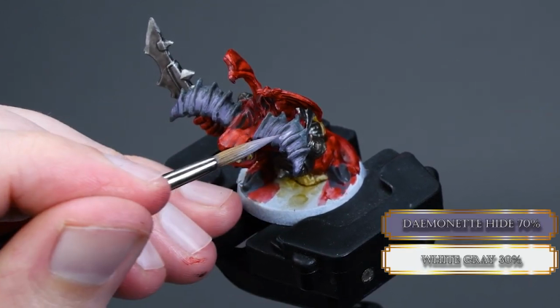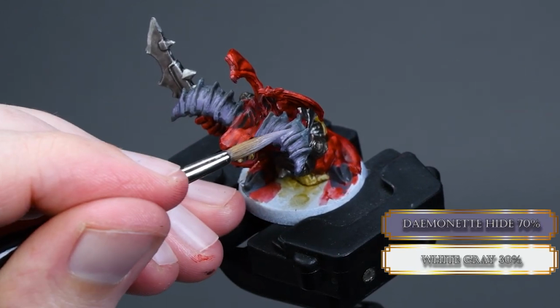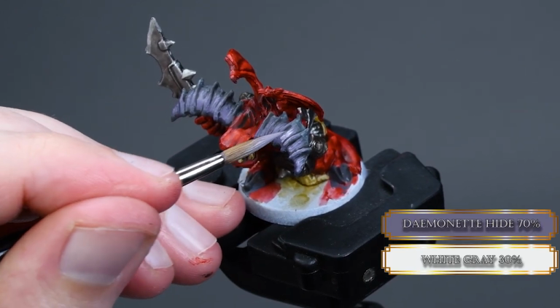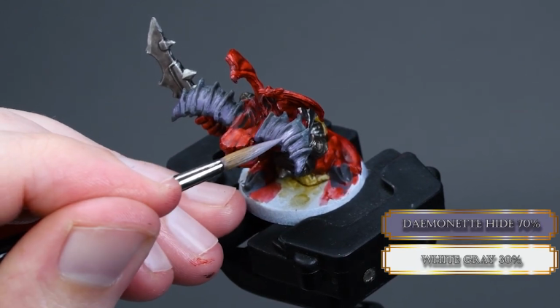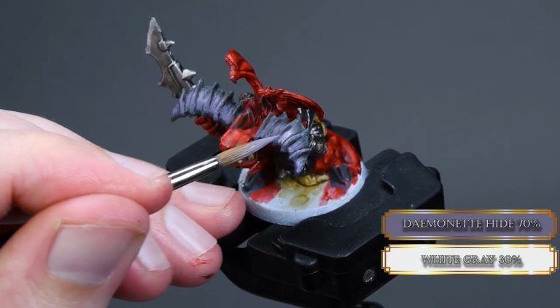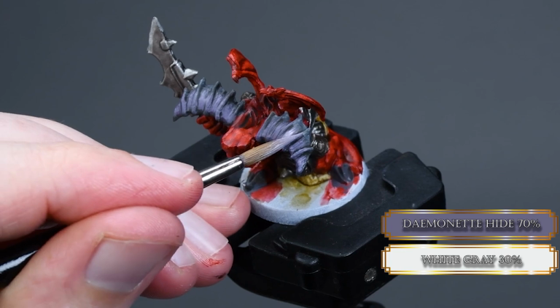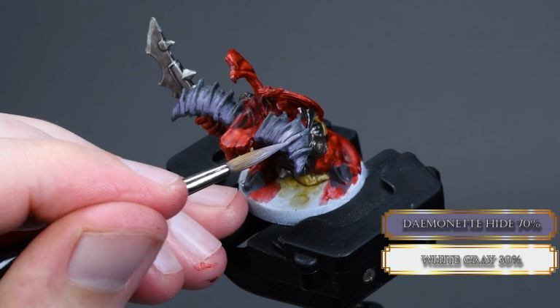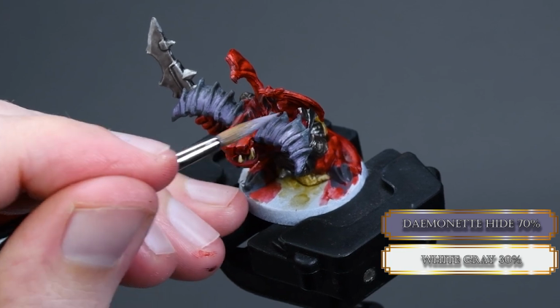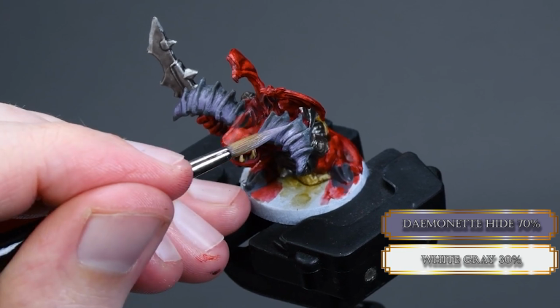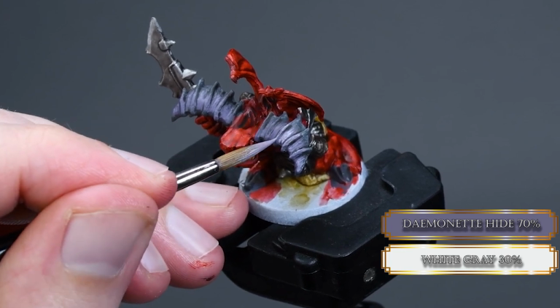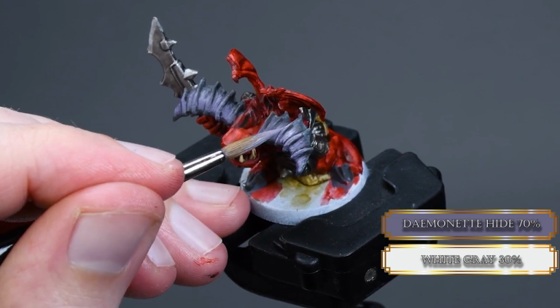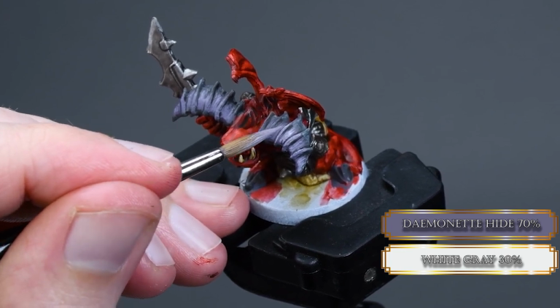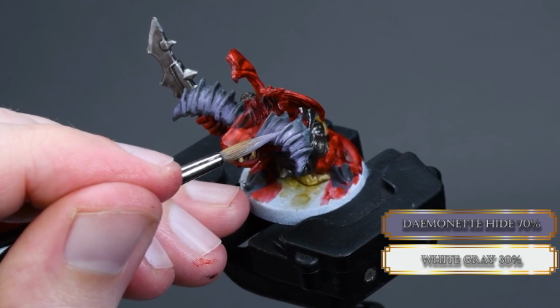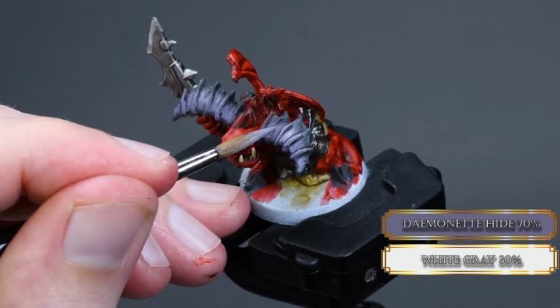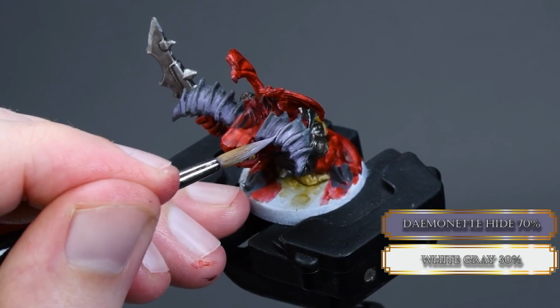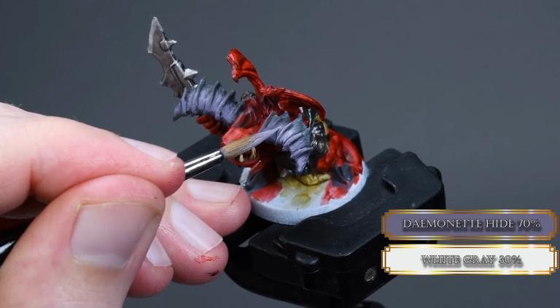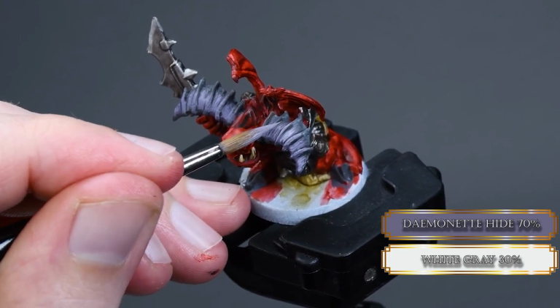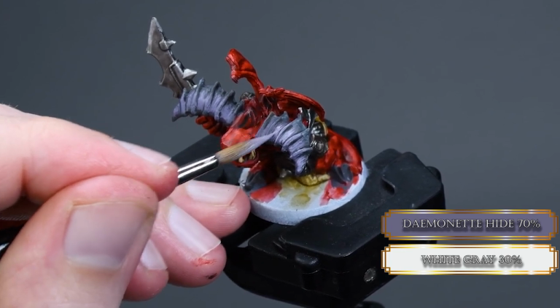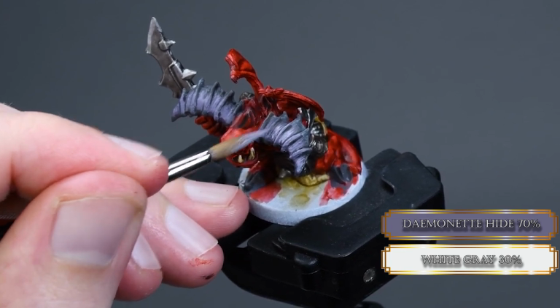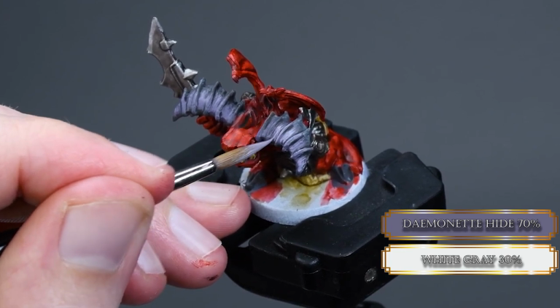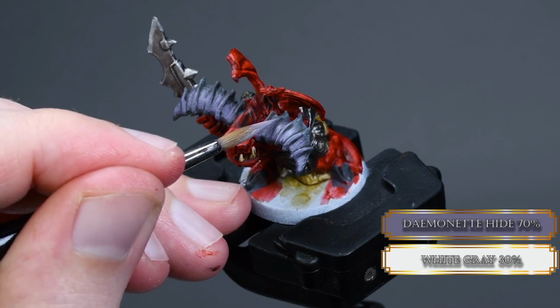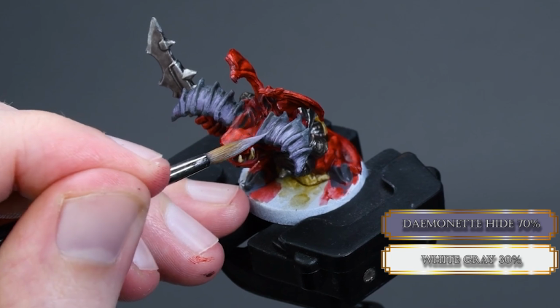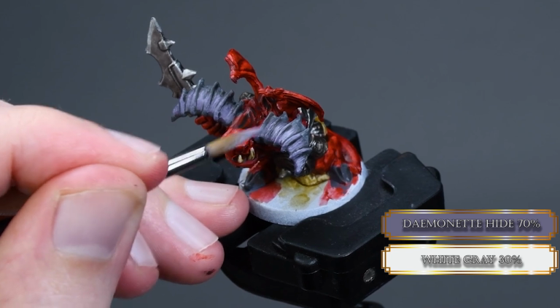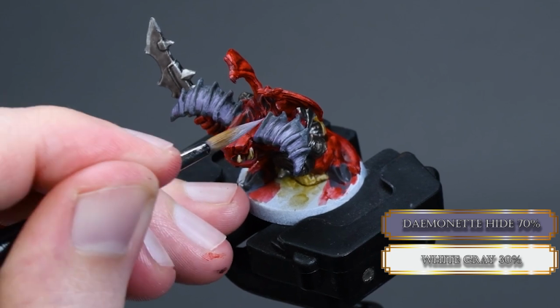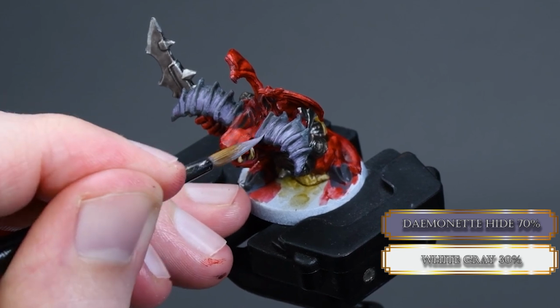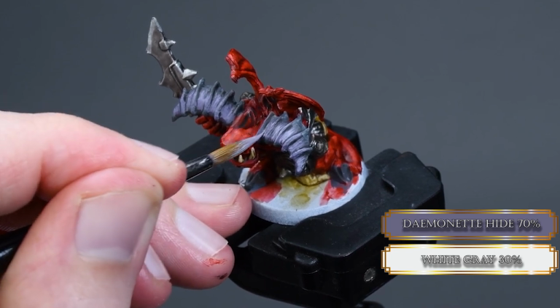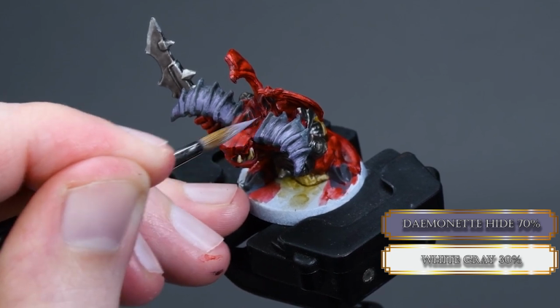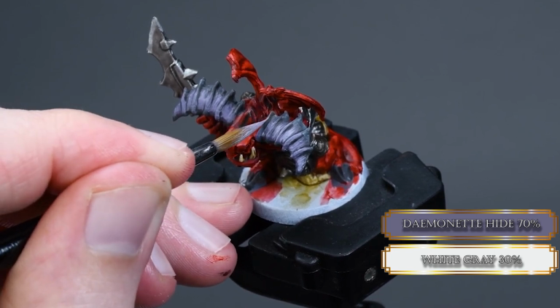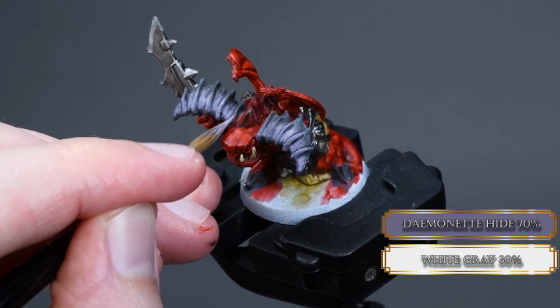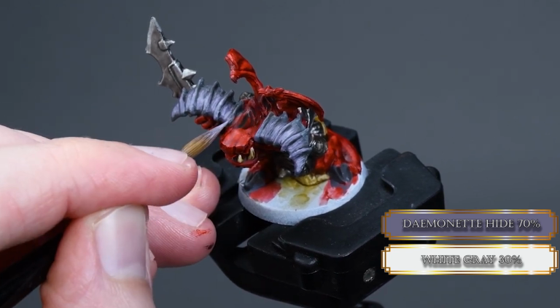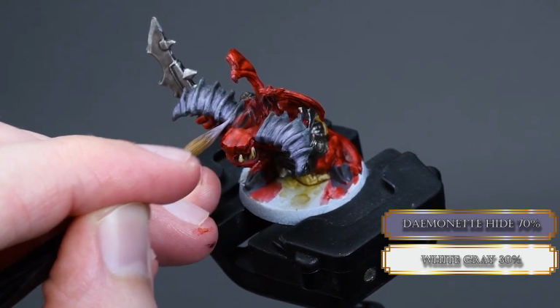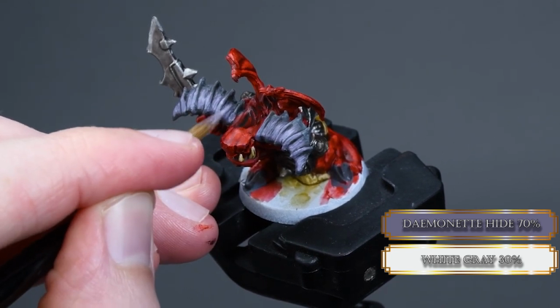We add a bit of white grey to our Demonate Hide and continue to highlight the horn on a smaller surface. Again, try to make lines with your brush so you can add some texture to the horn.